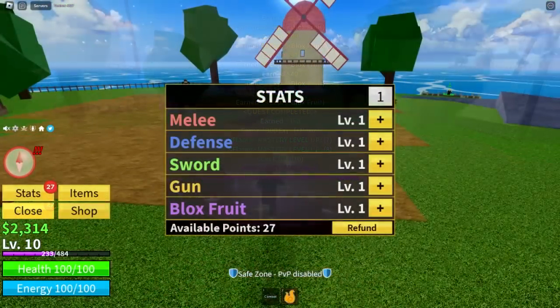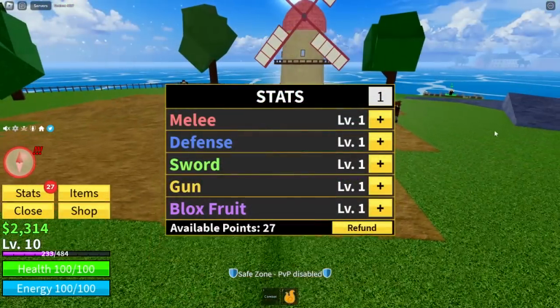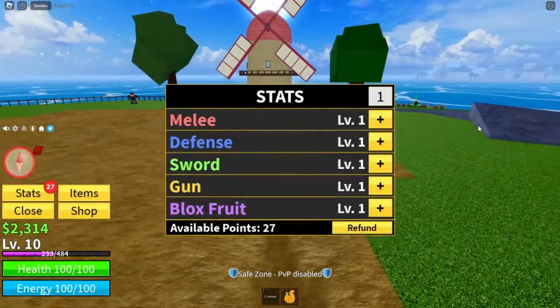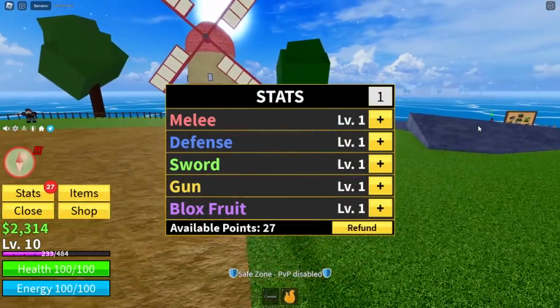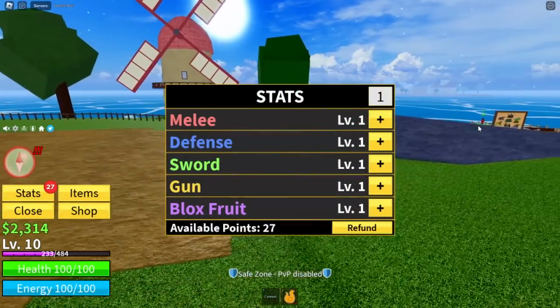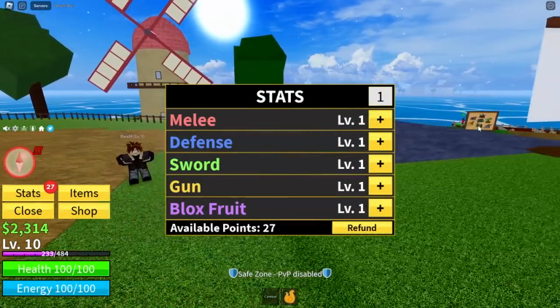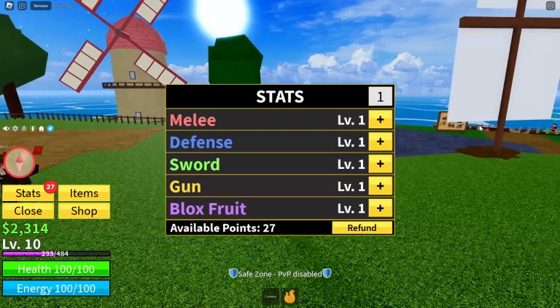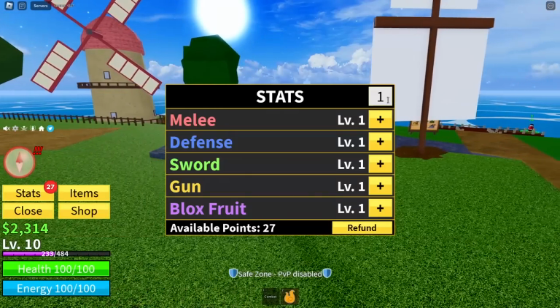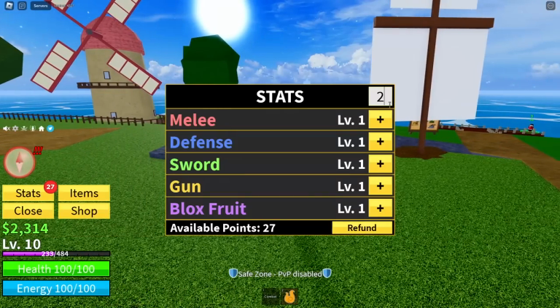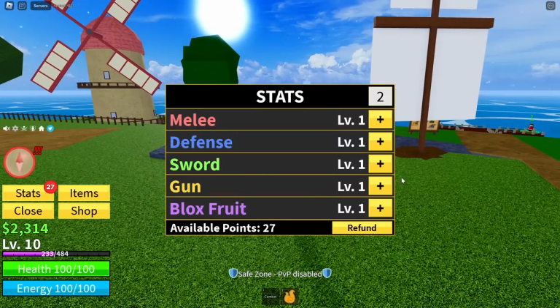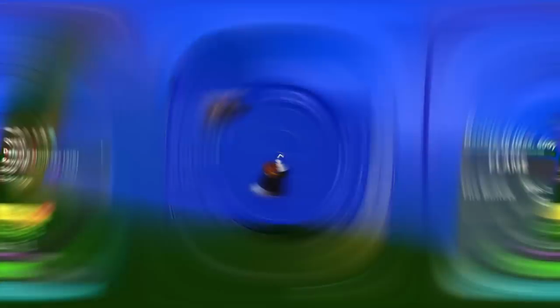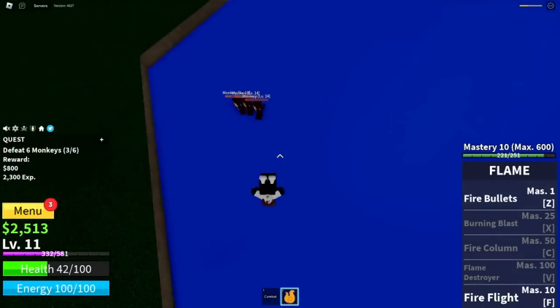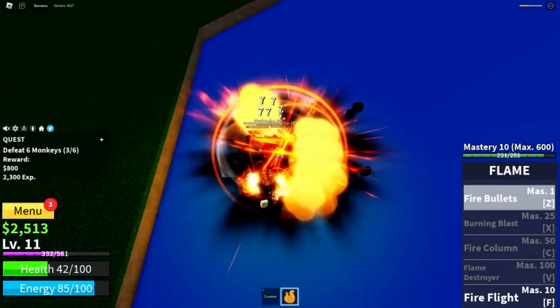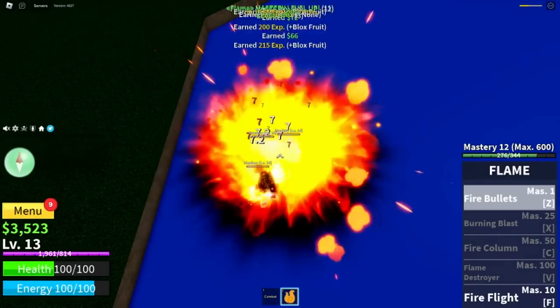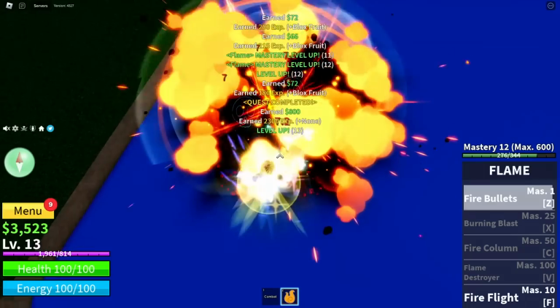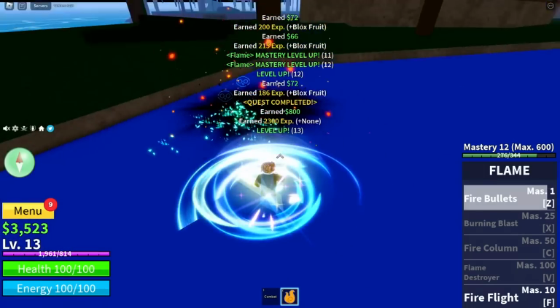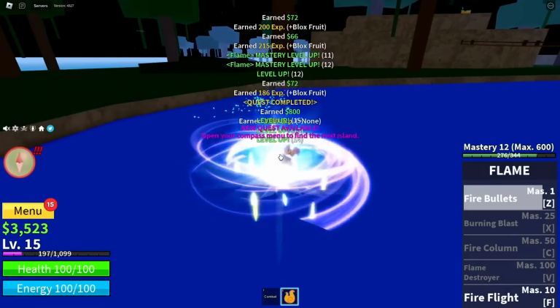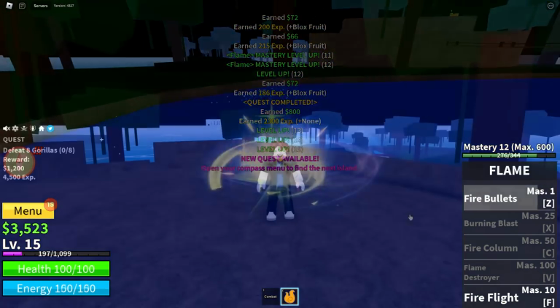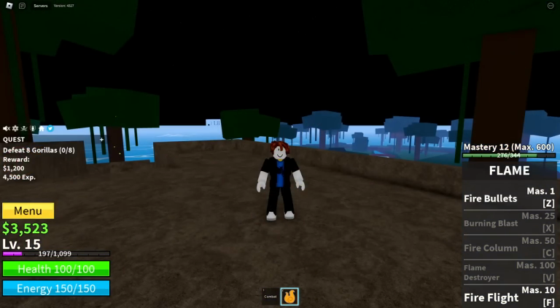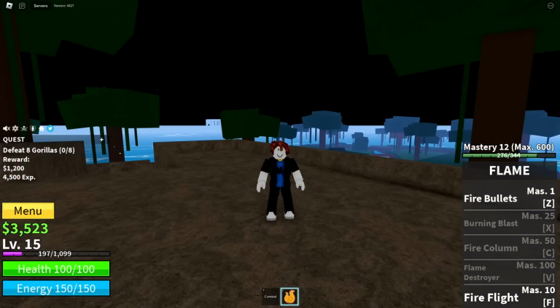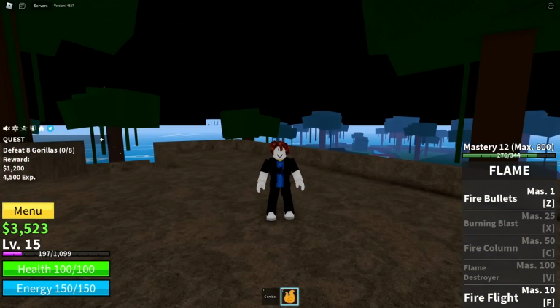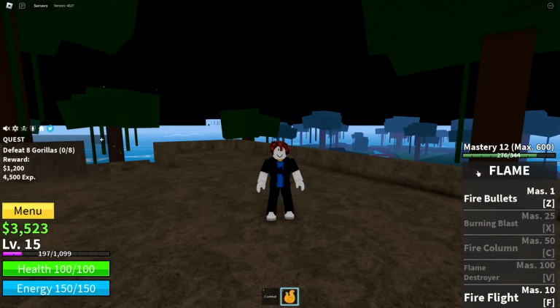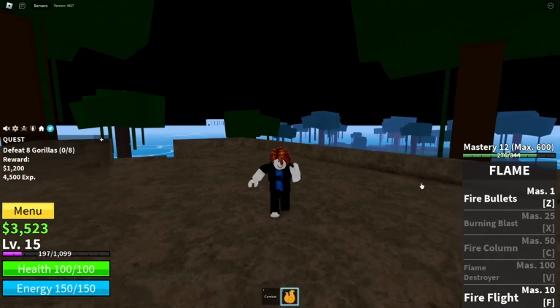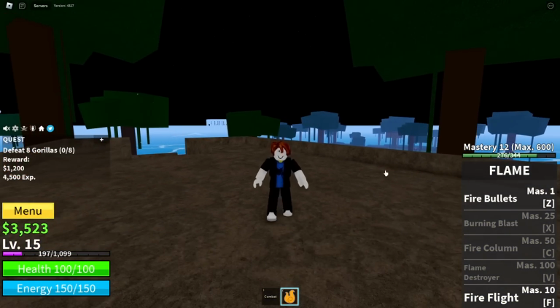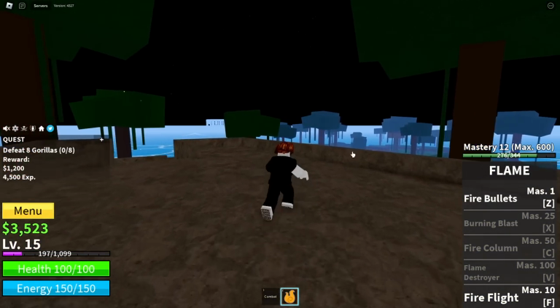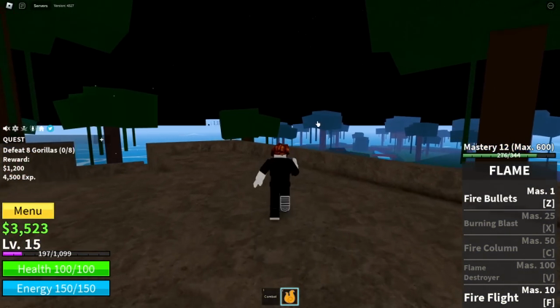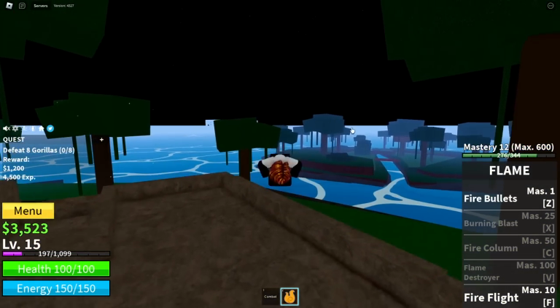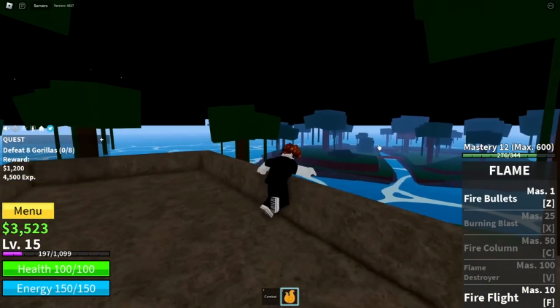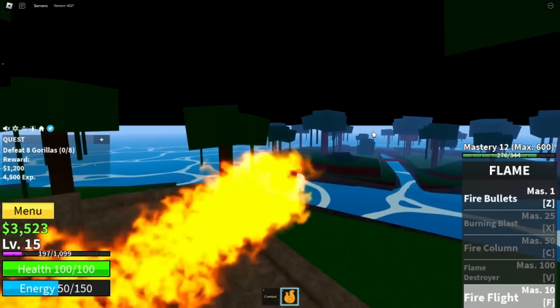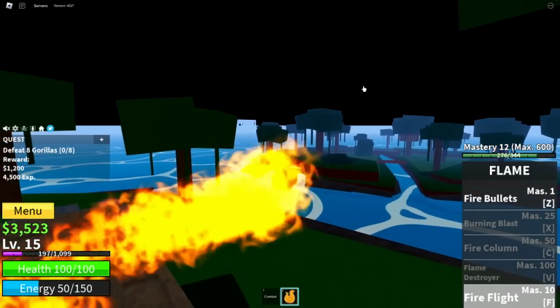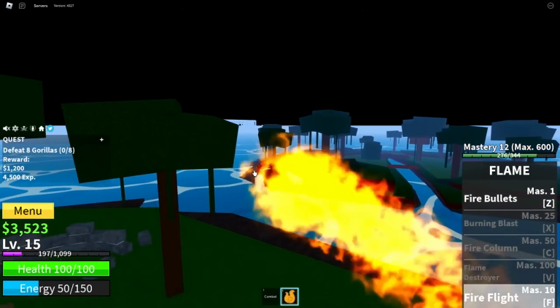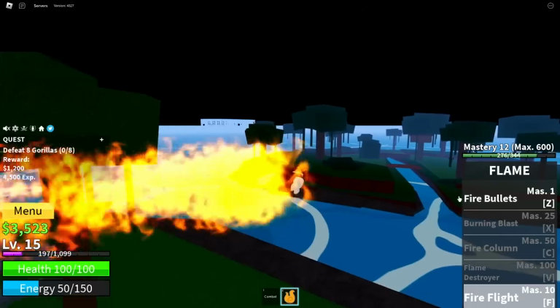We're now level 10, so we can actually move on to the Jungle Land. I'm just gonna put all of my stats in fruit. And that quickly, we've already unlocked our second Flame Move - it's called Fire Flight, and yeah, pretty cool.